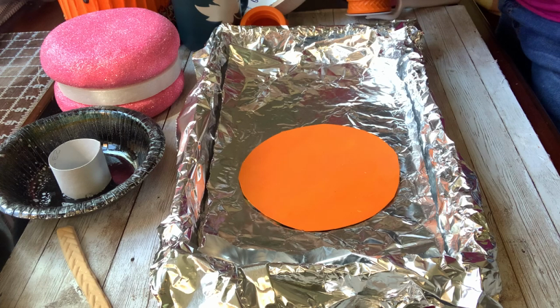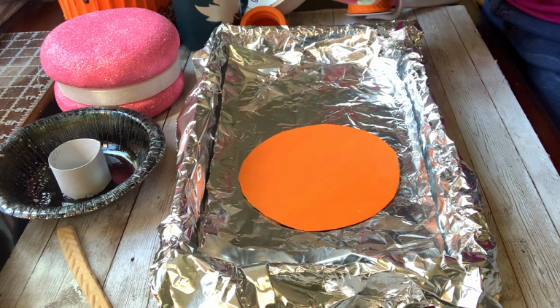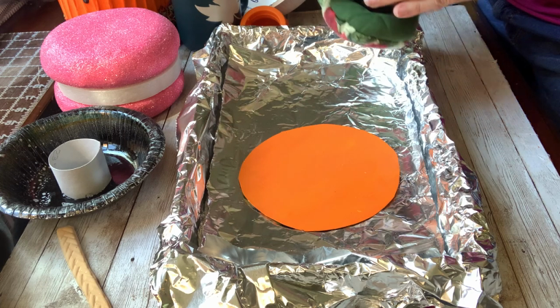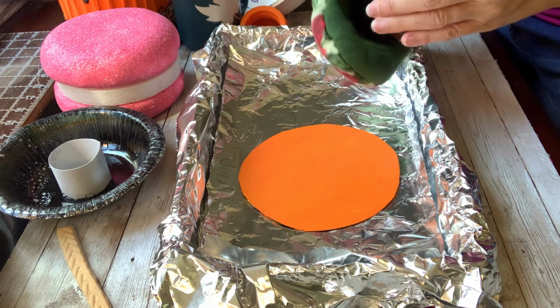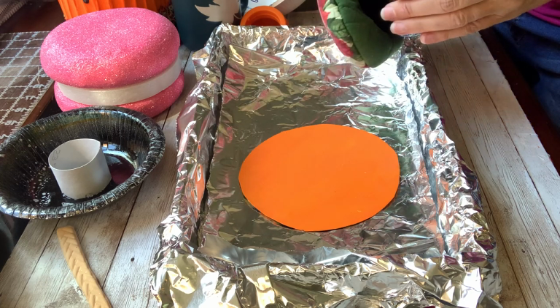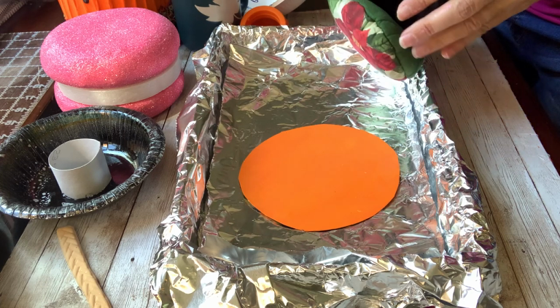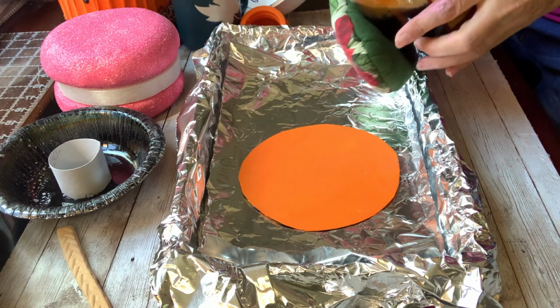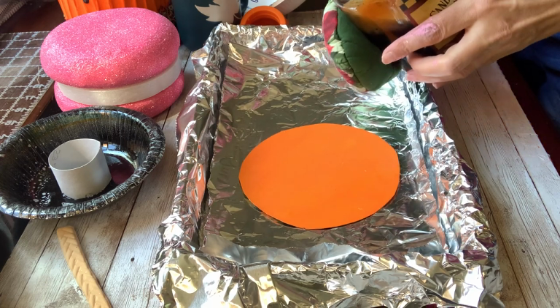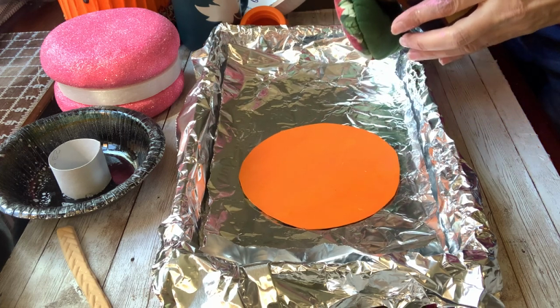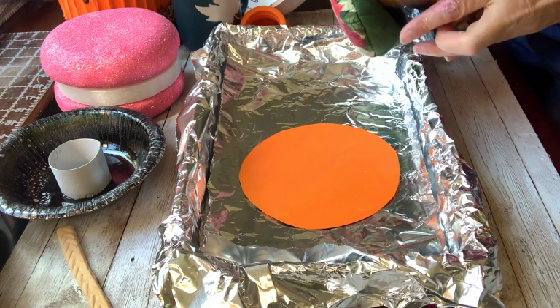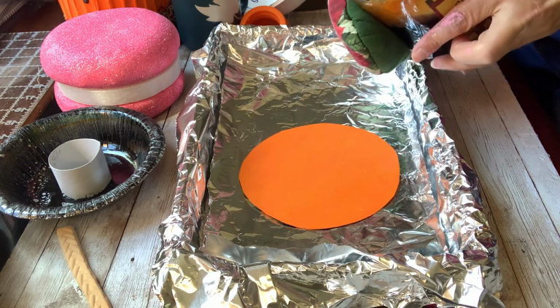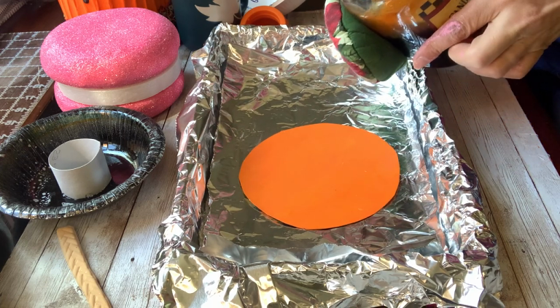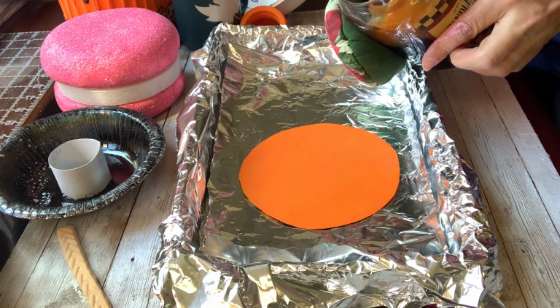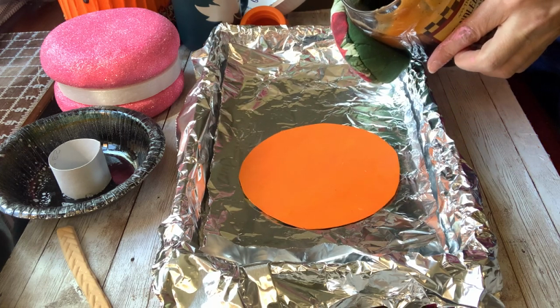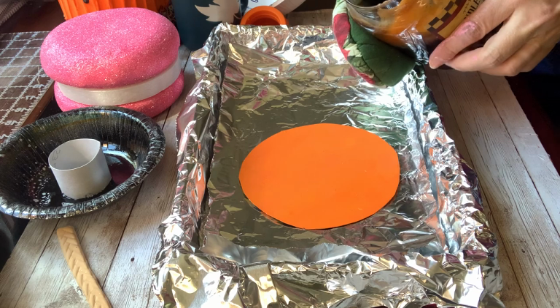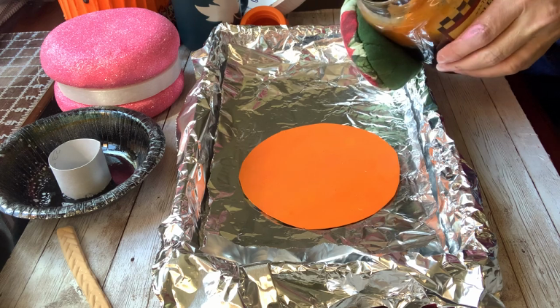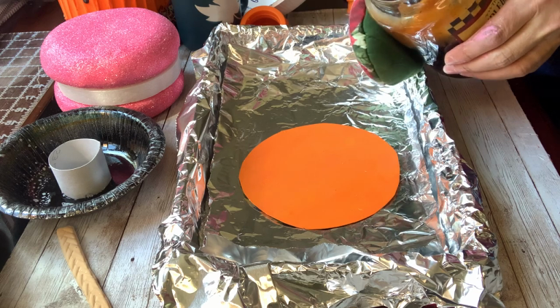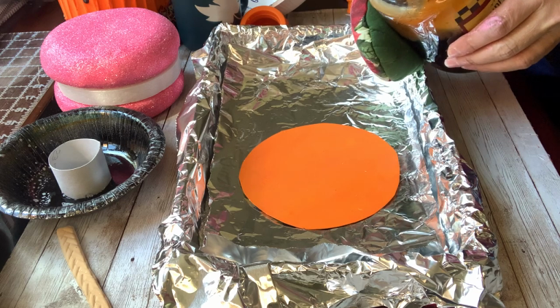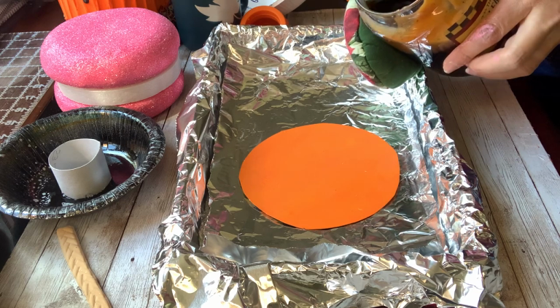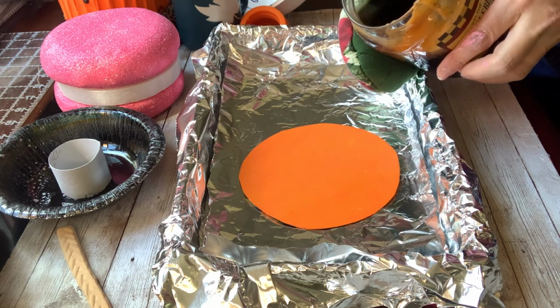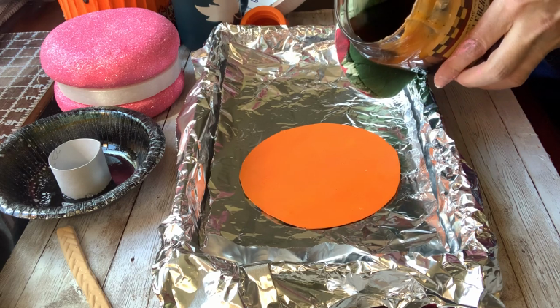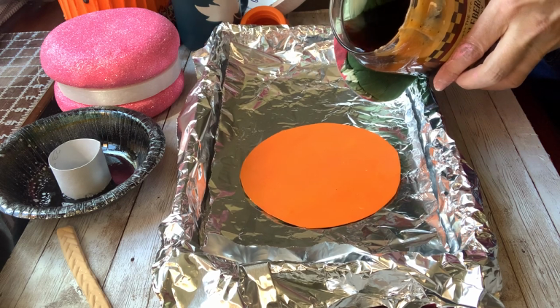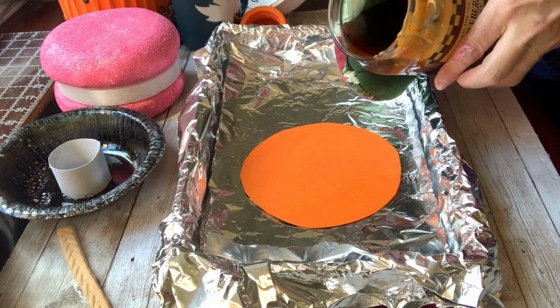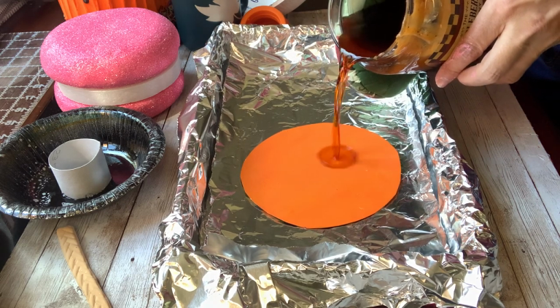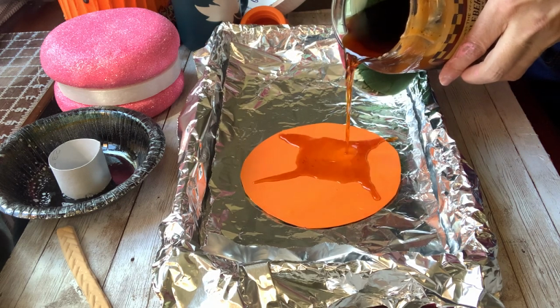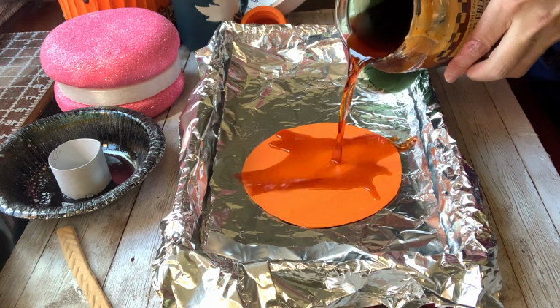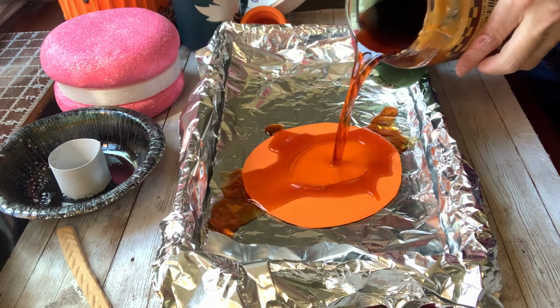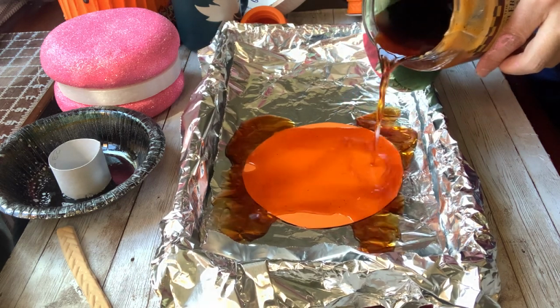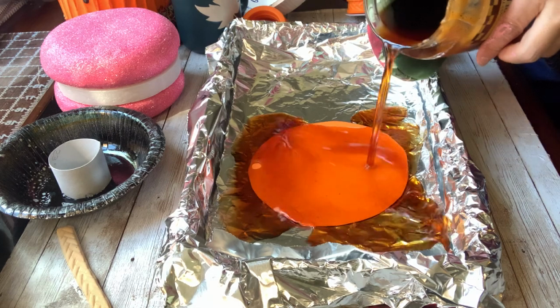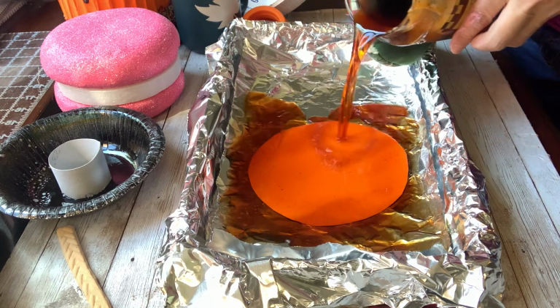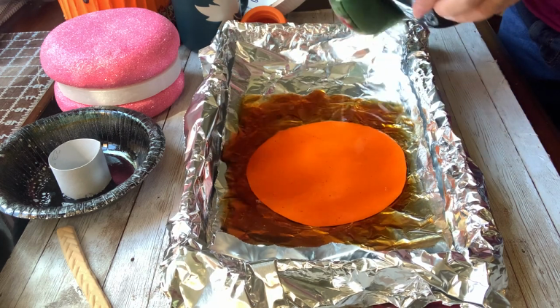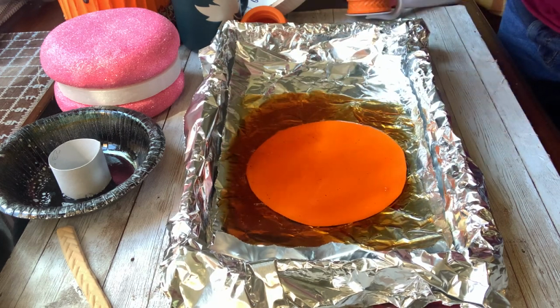So what you're going to do with your oven mitt — do not burn yourself — is one straight pour on this. Make sure it's completely covered.